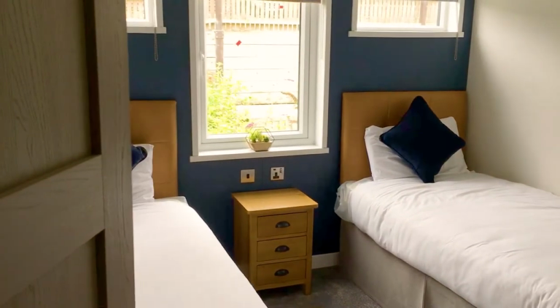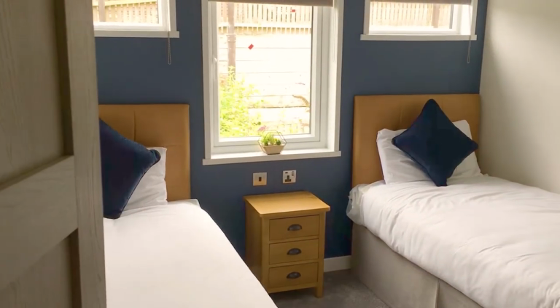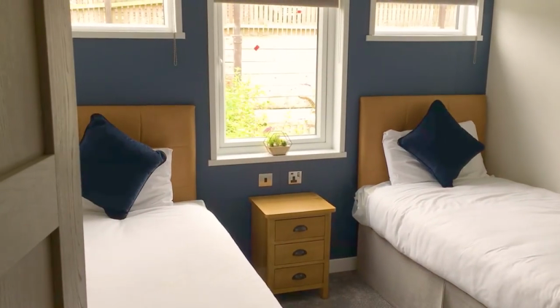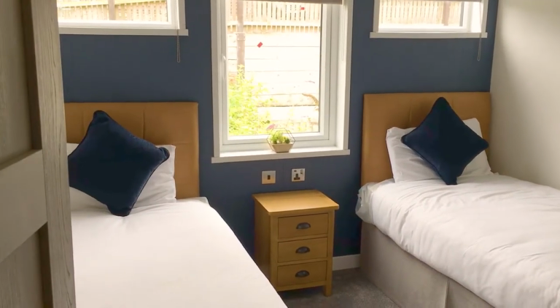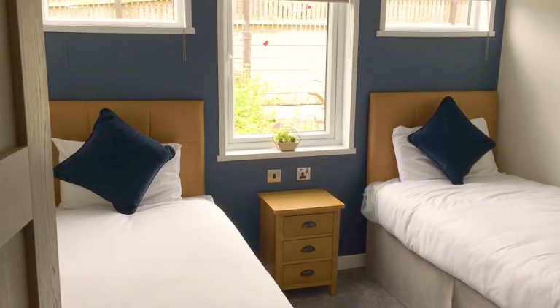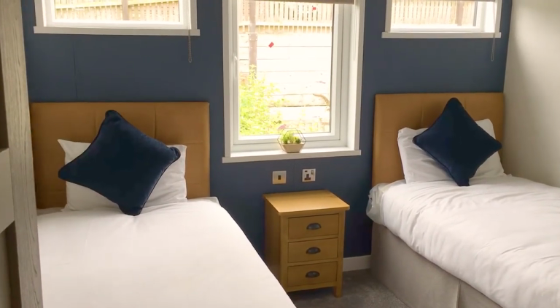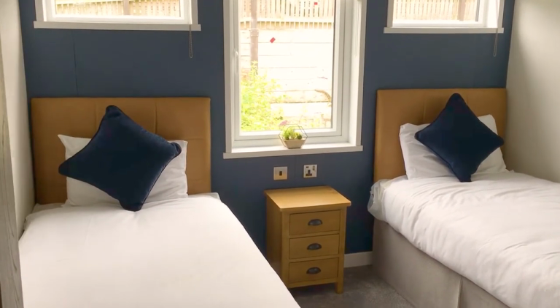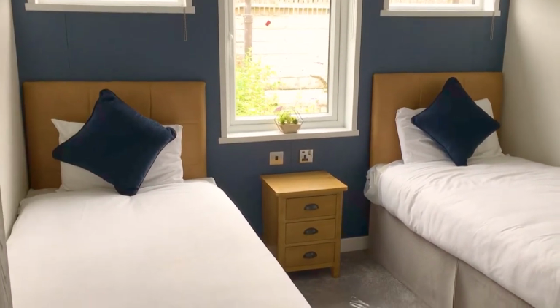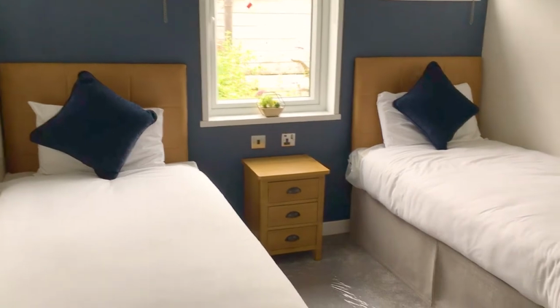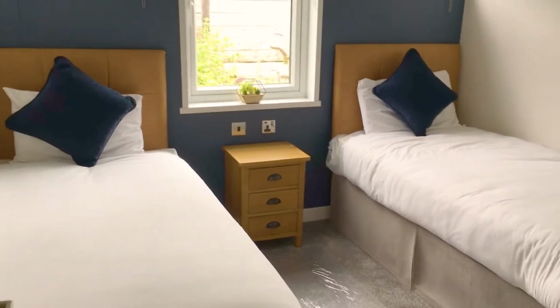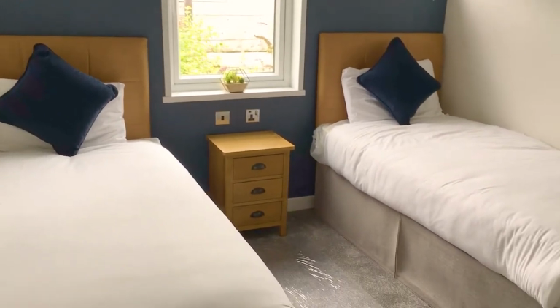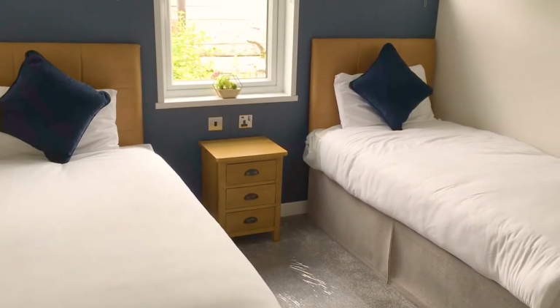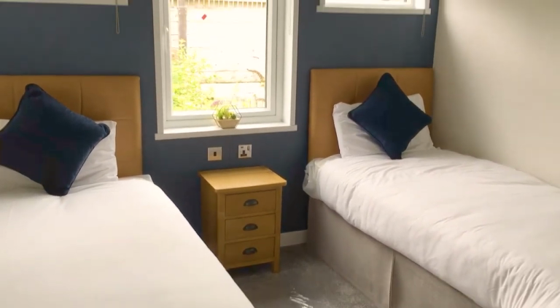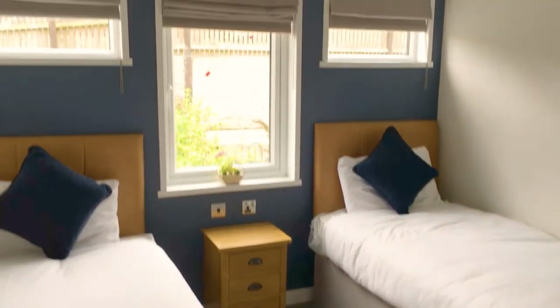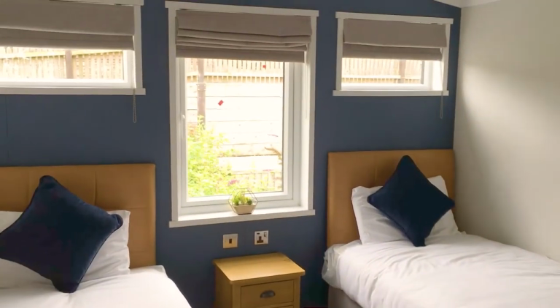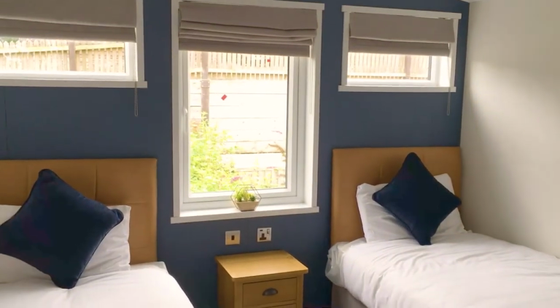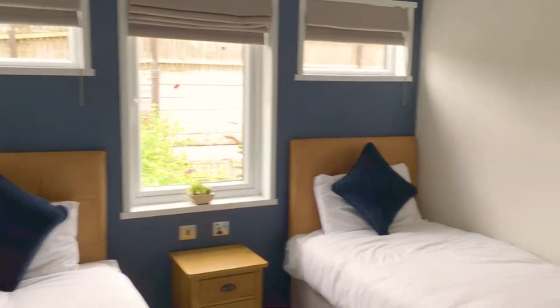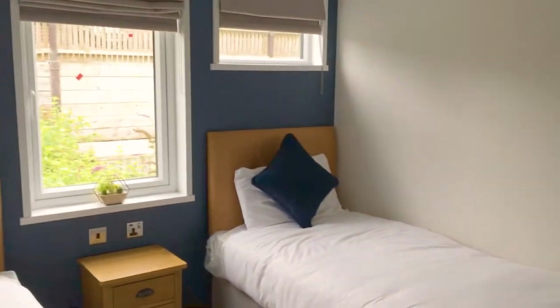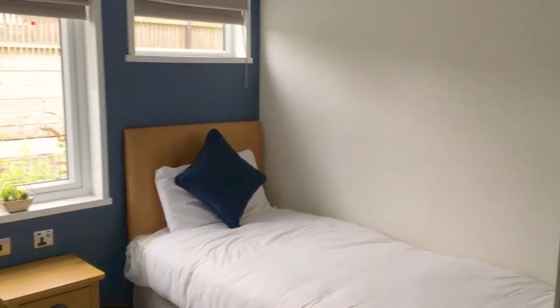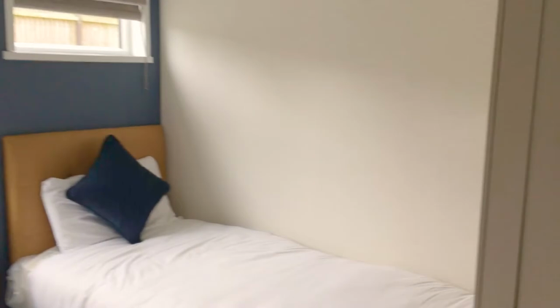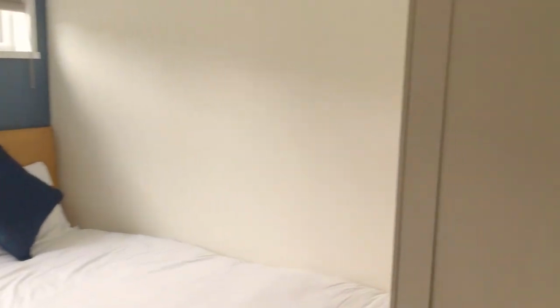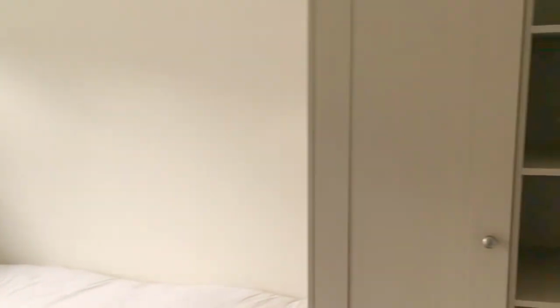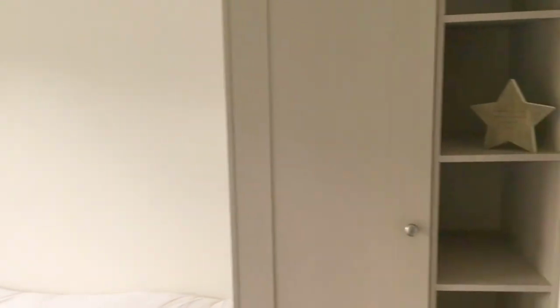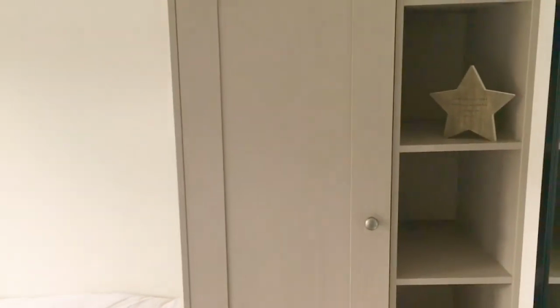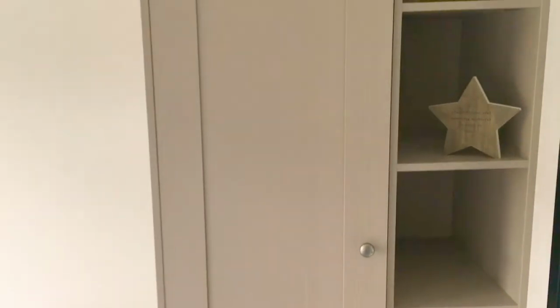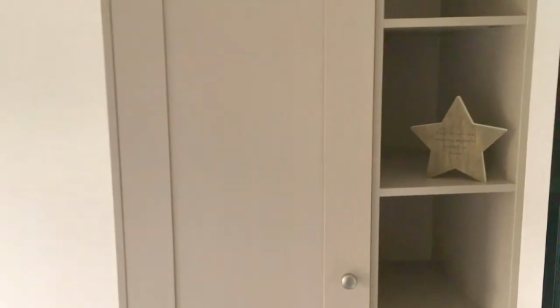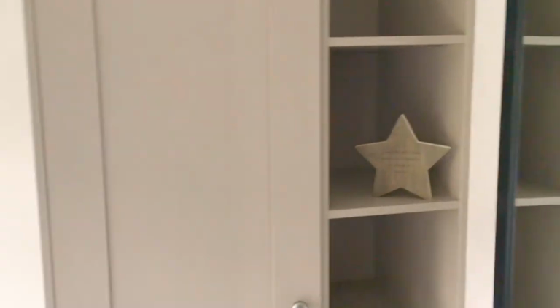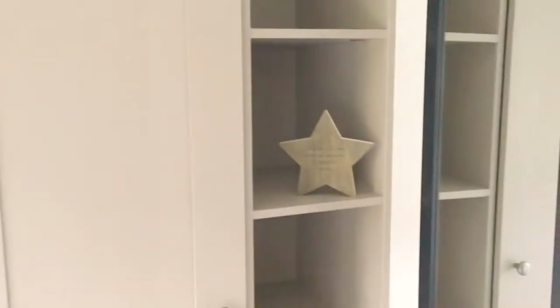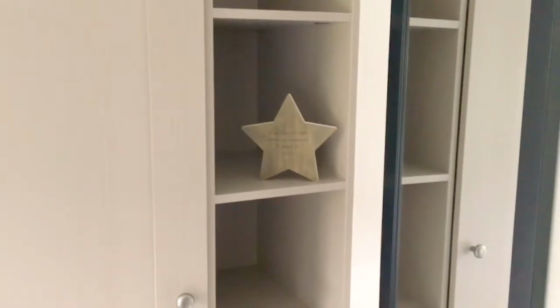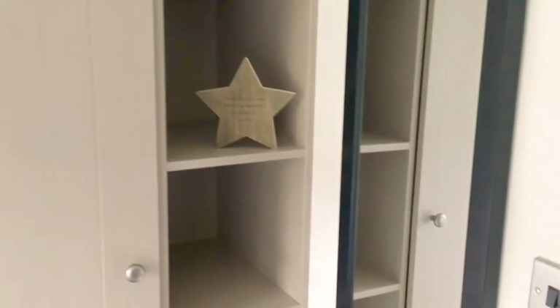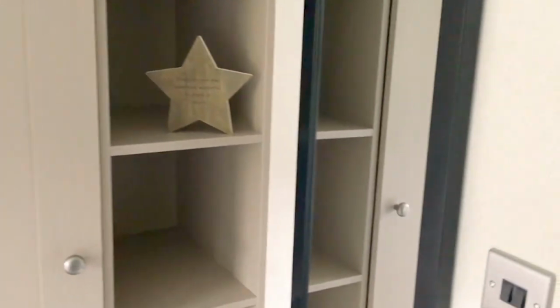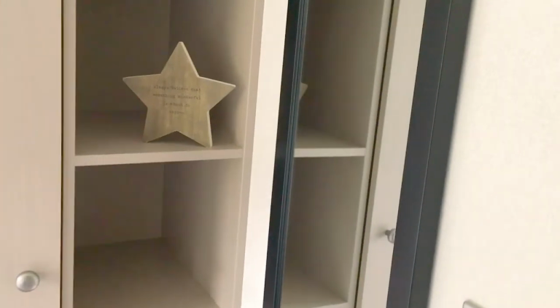Now here we go into — let's just push that door a little bit wider — the twin bedroom. Look at the amount of space in this place. Twin beds with loads of space in between, and wardrobe space as well.